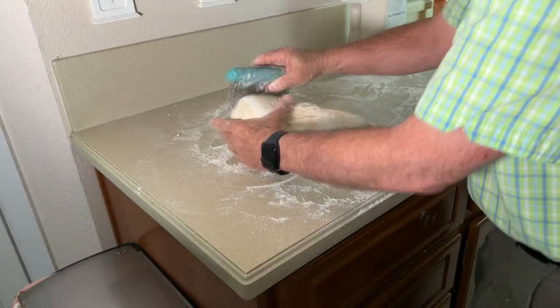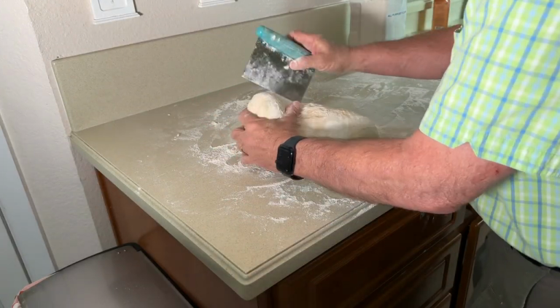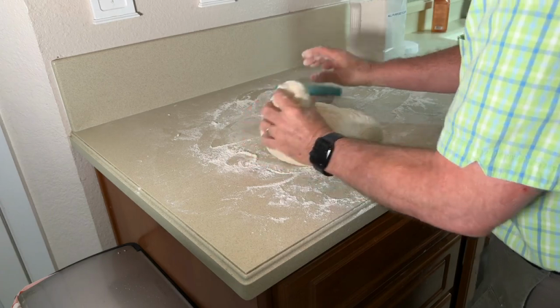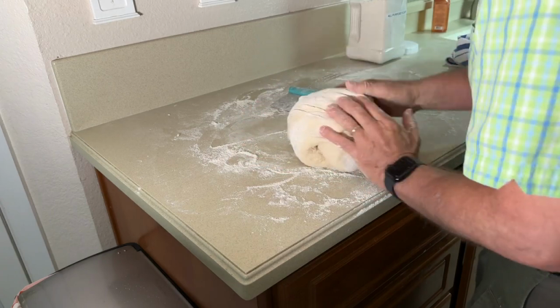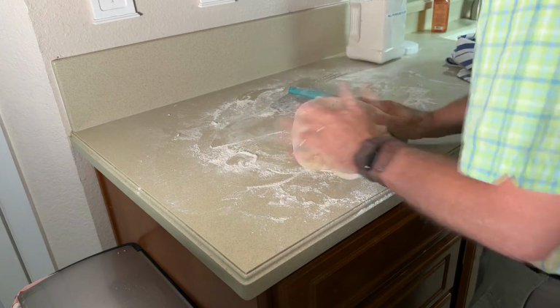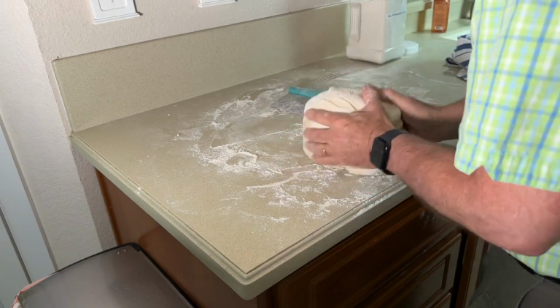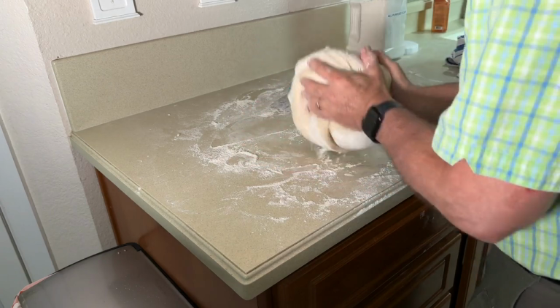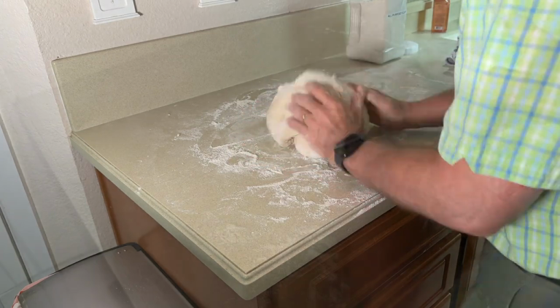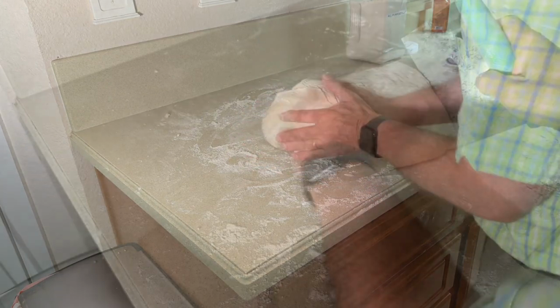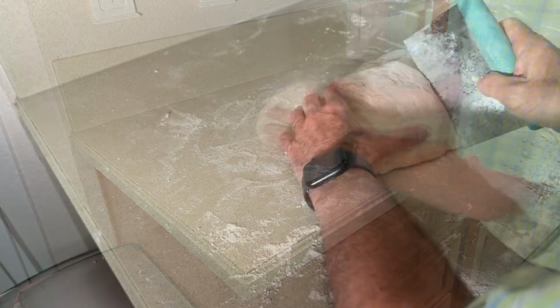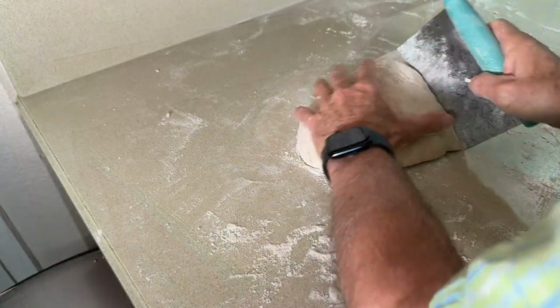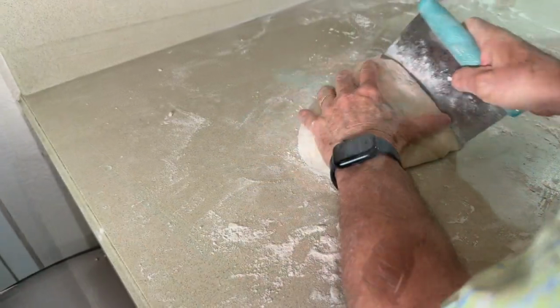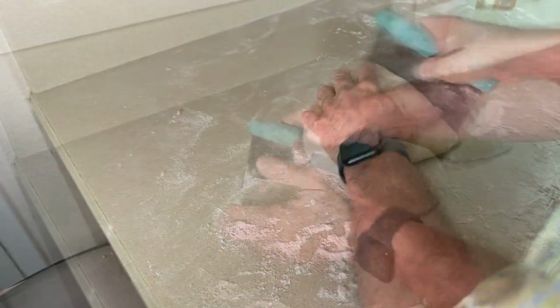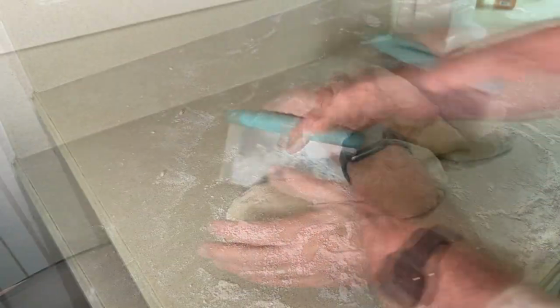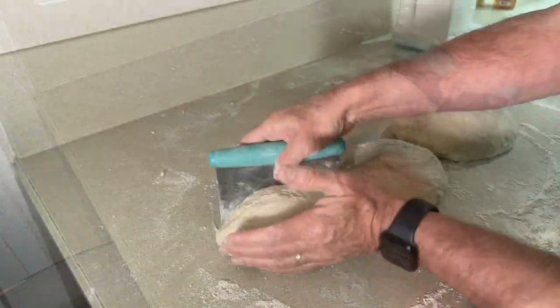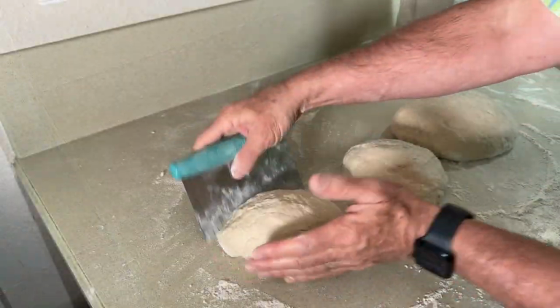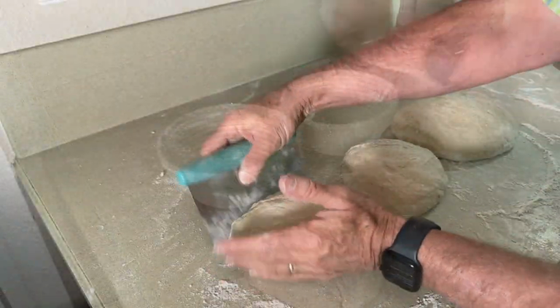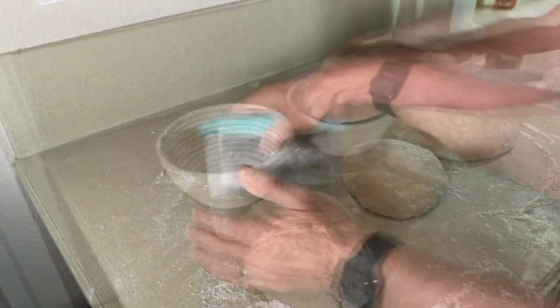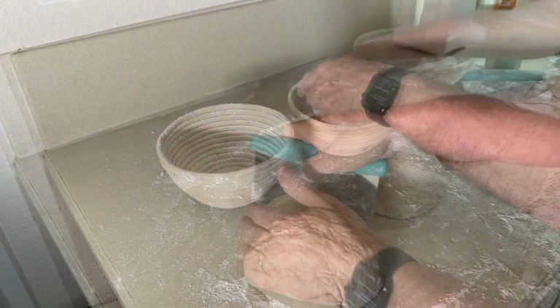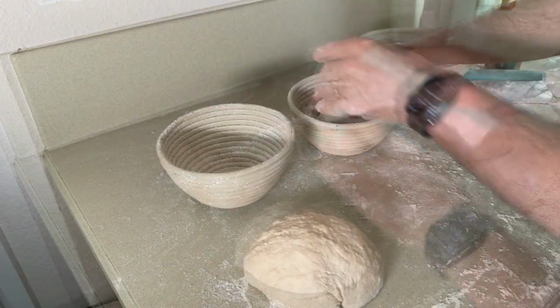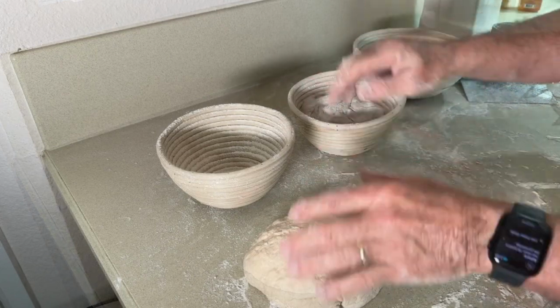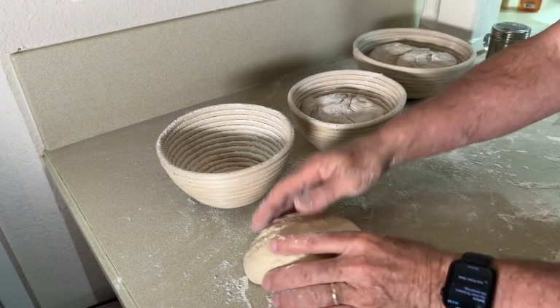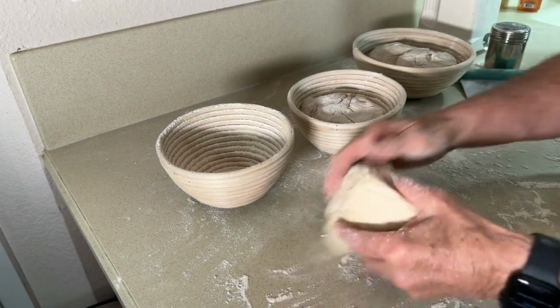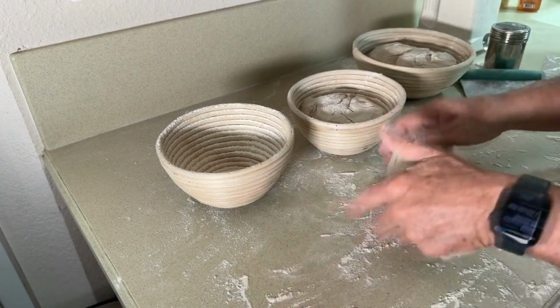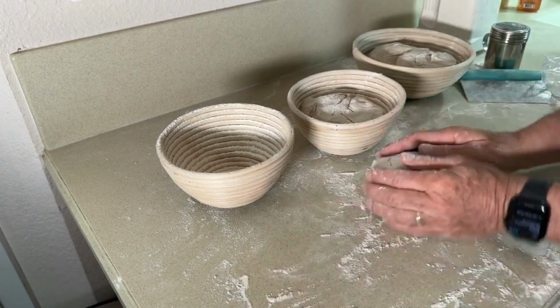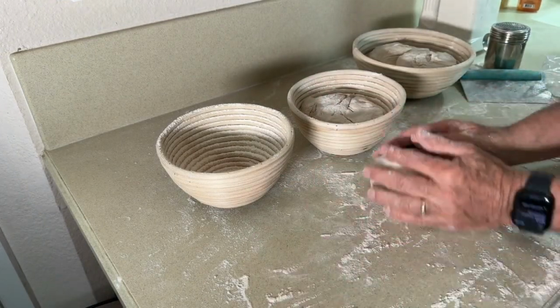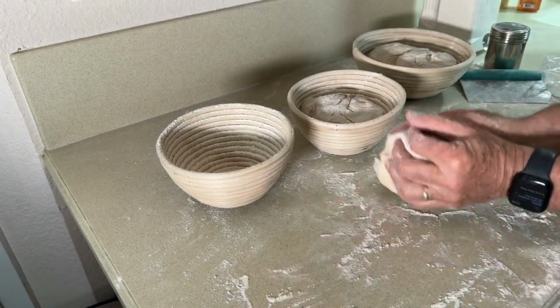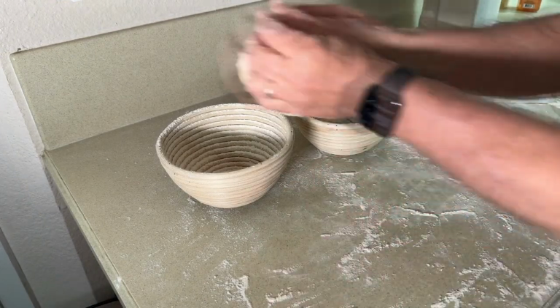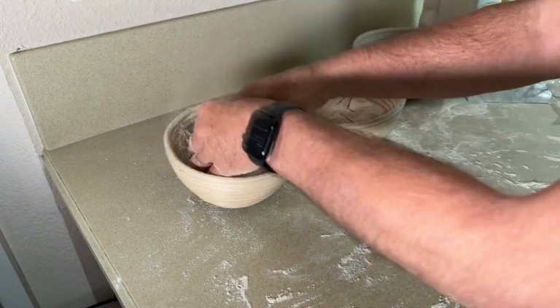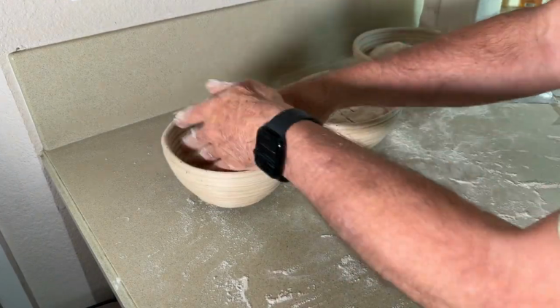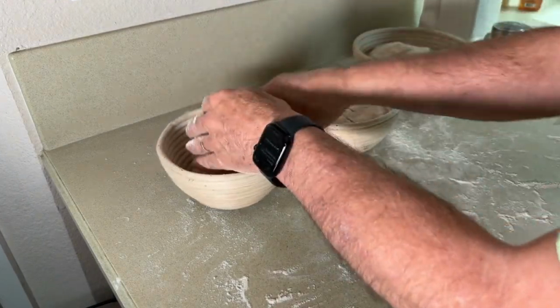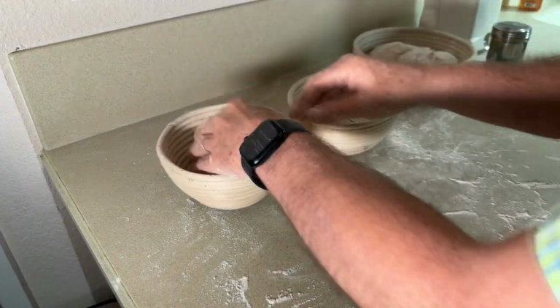Step 3: Shaping. Cut the dough into three pieces, reshape into loaves, then place in proofing baskets and let it proof for three hours.